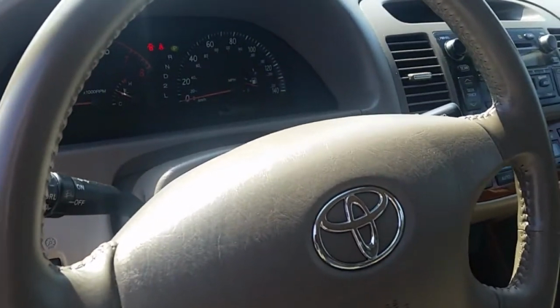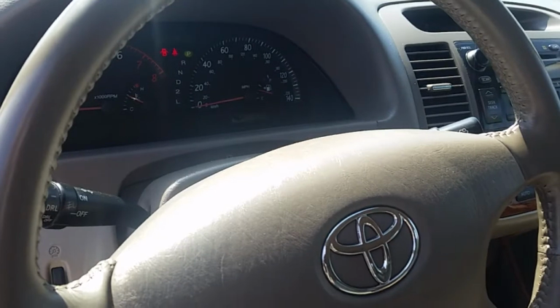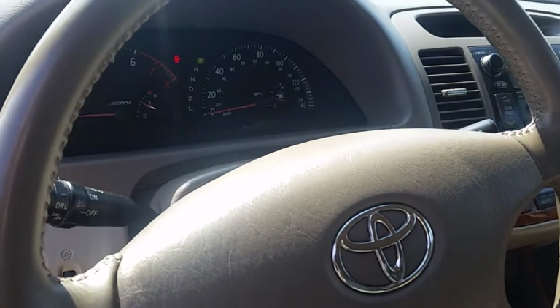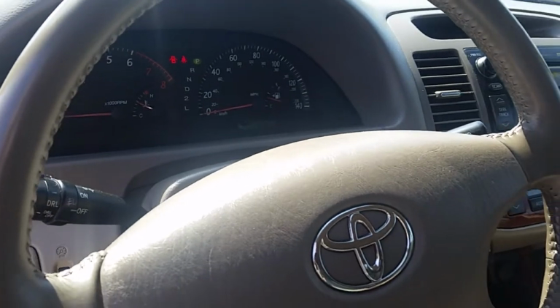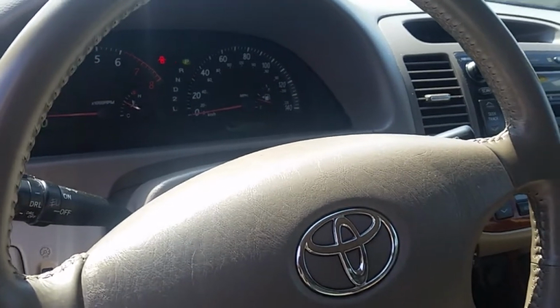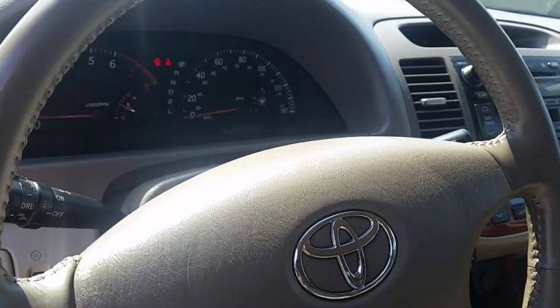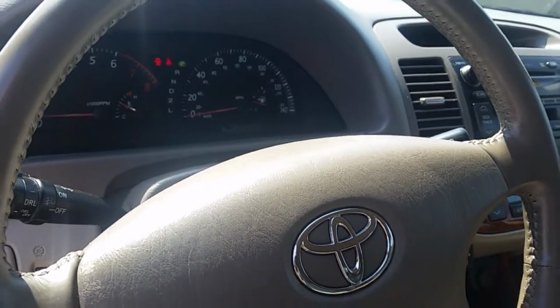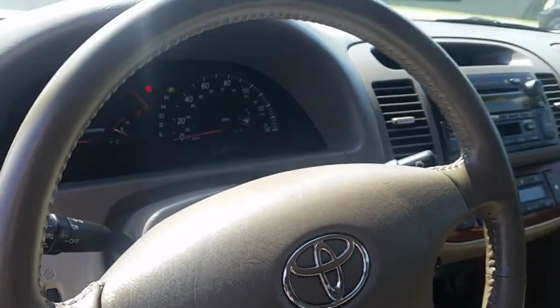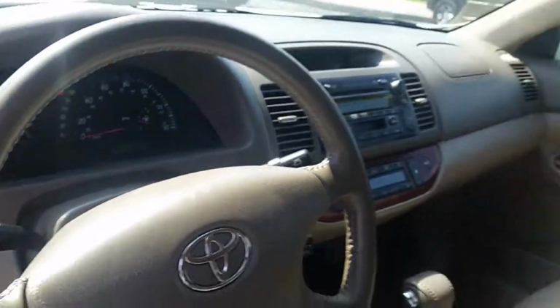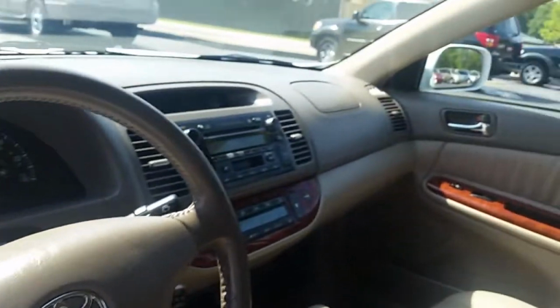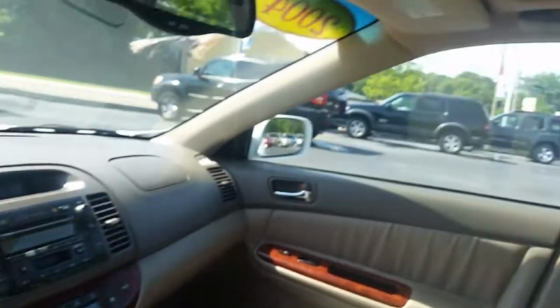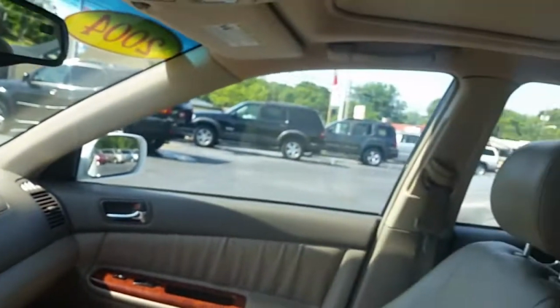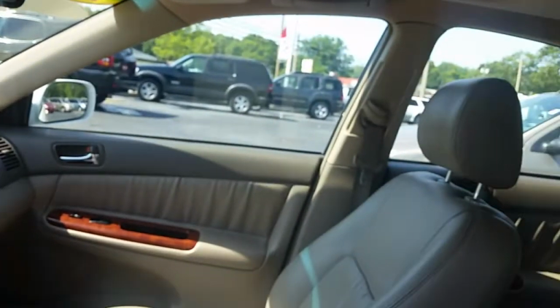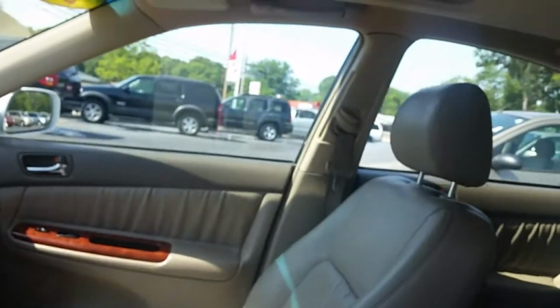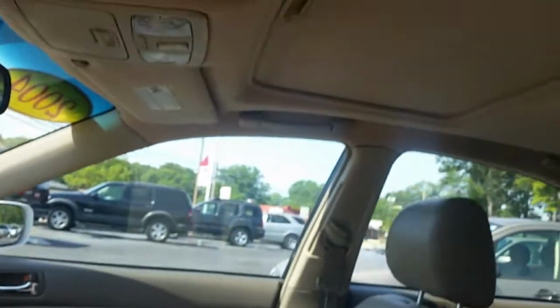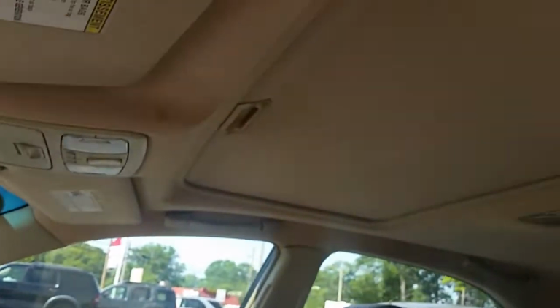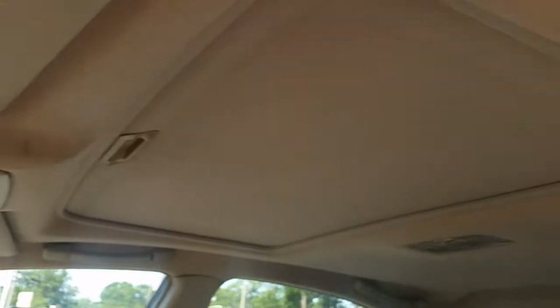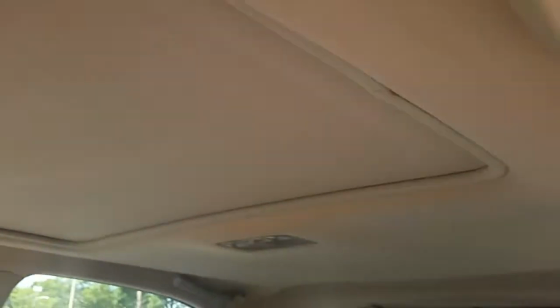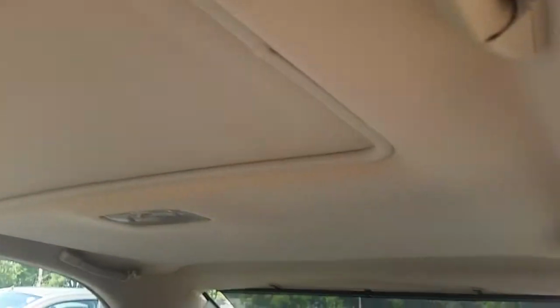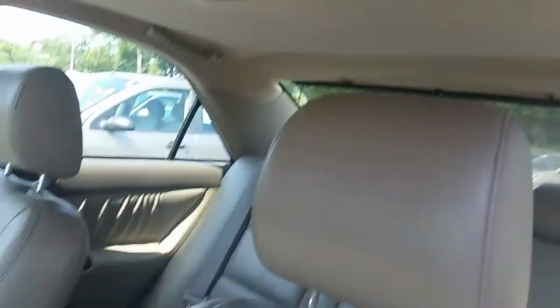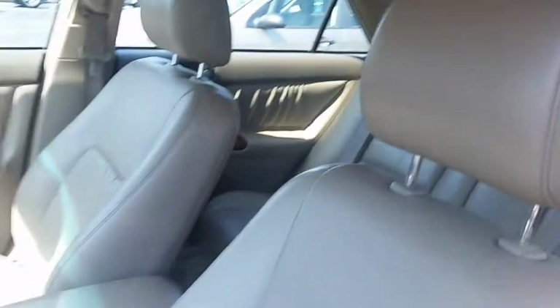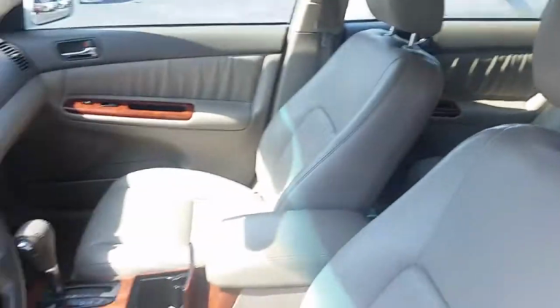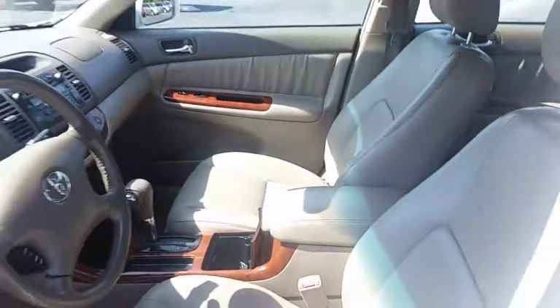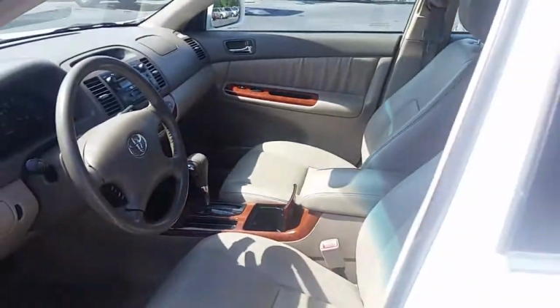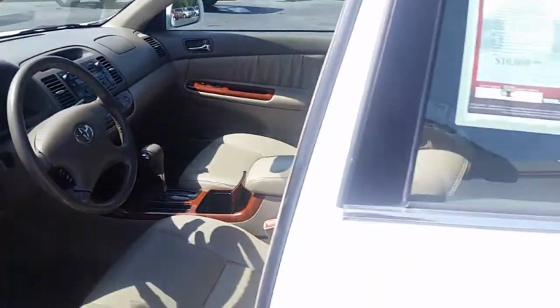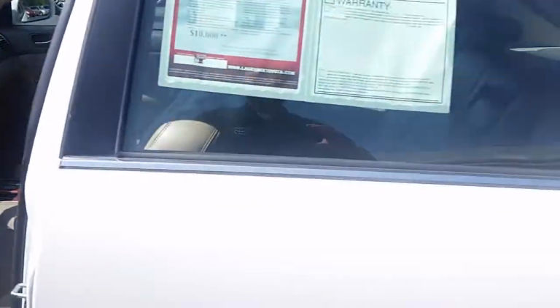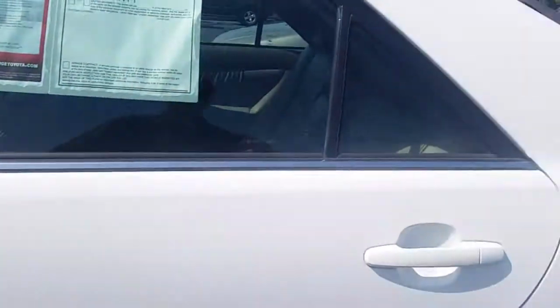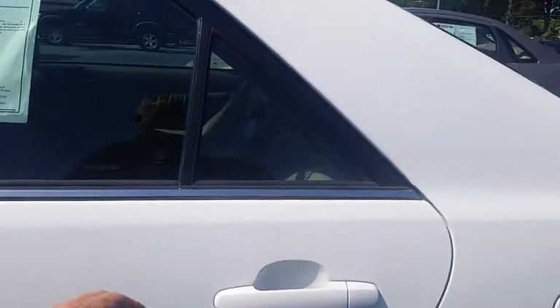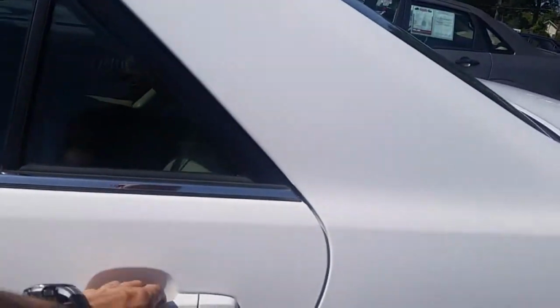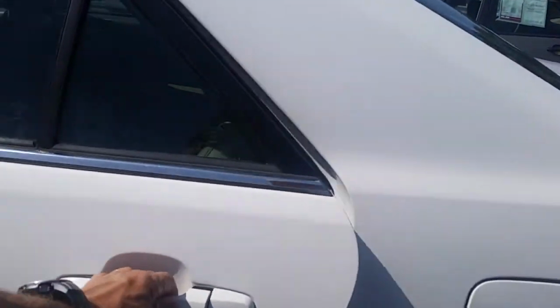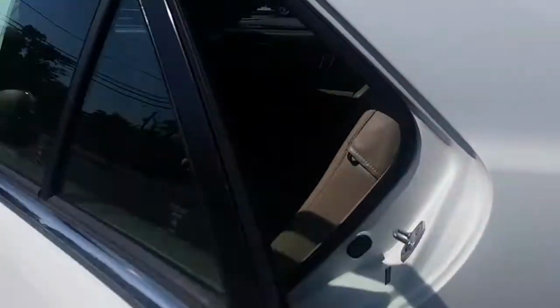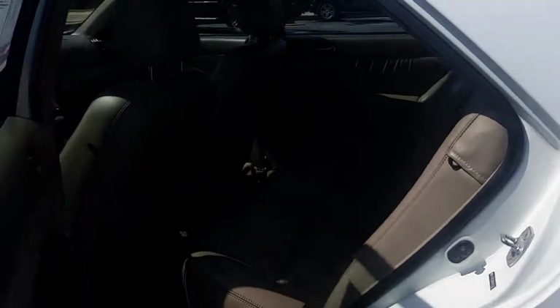Current odometer is 114,907. Headliner is in excellent shape. The back seat is great.